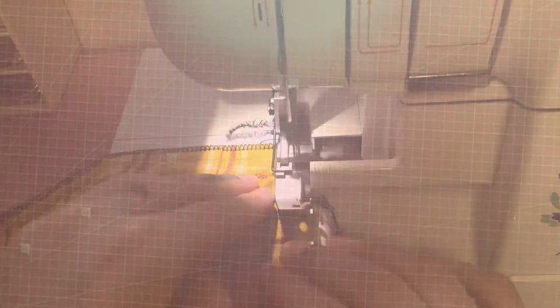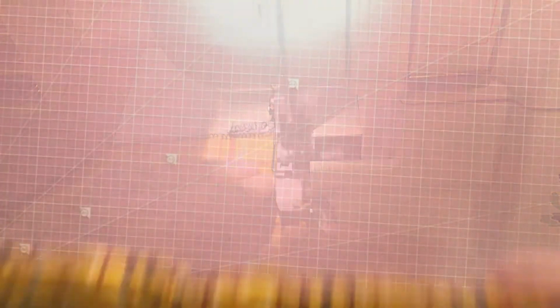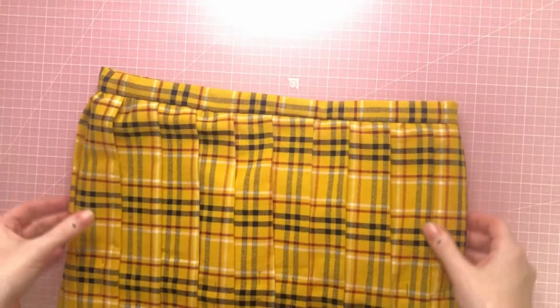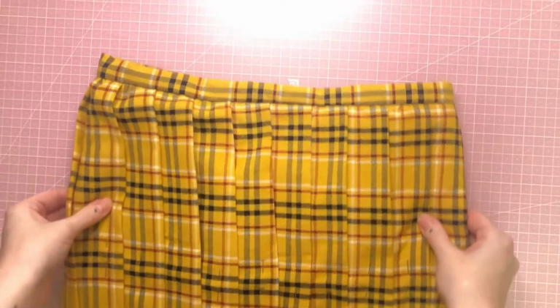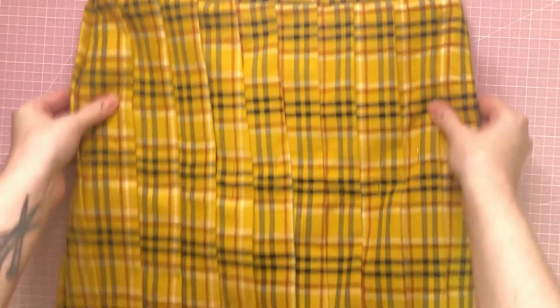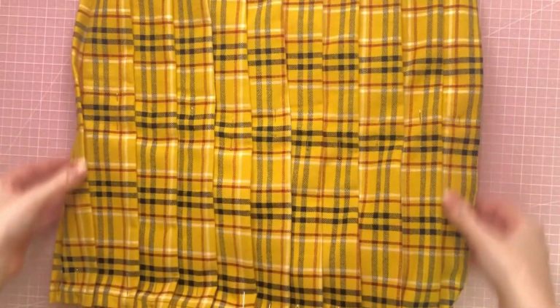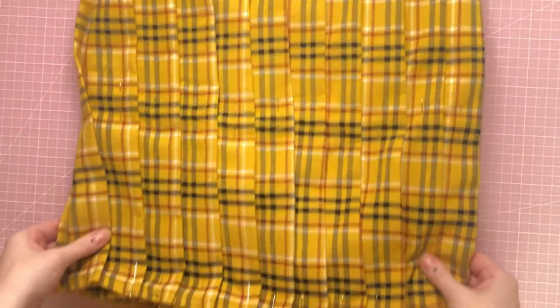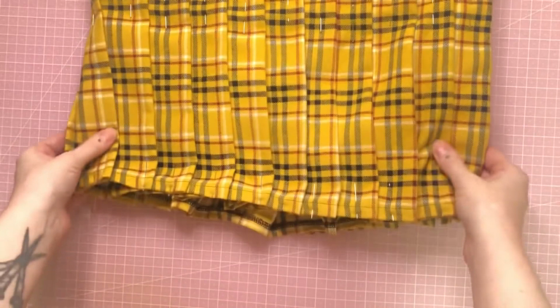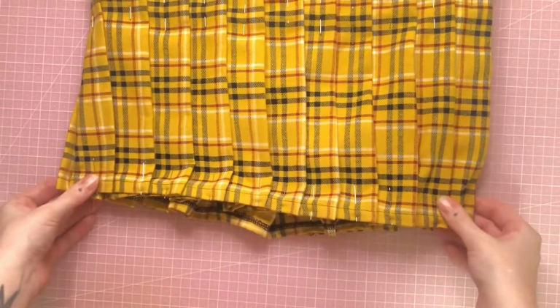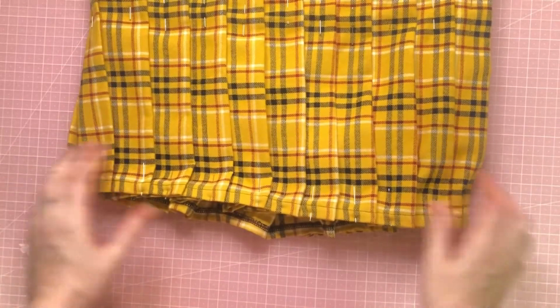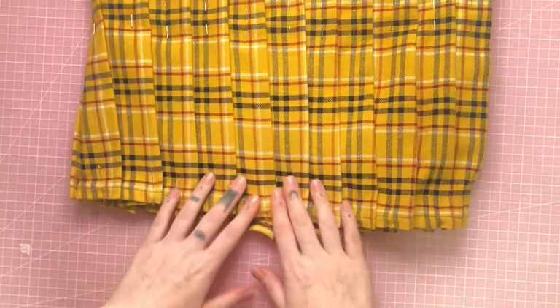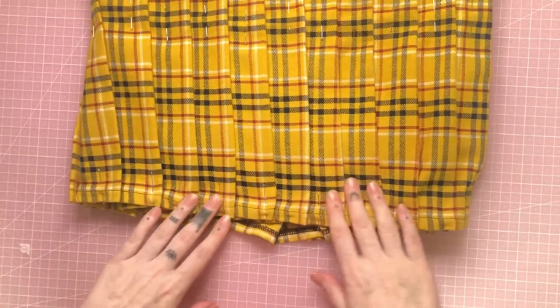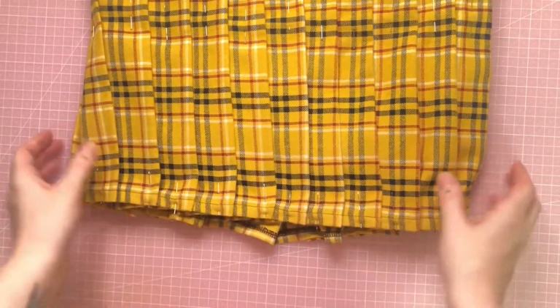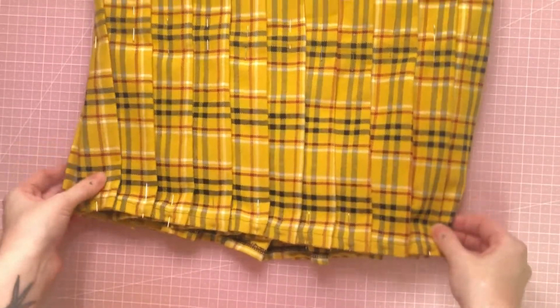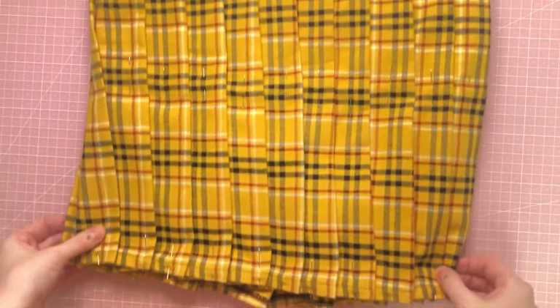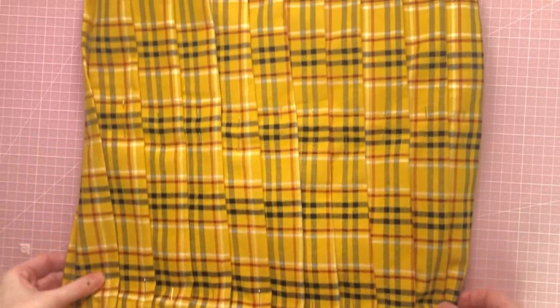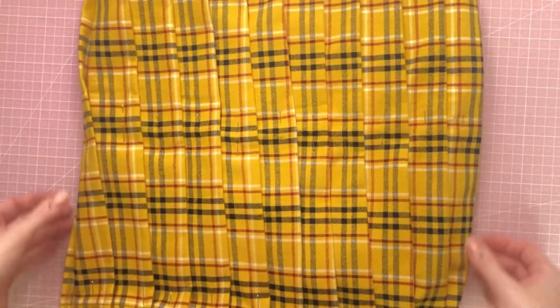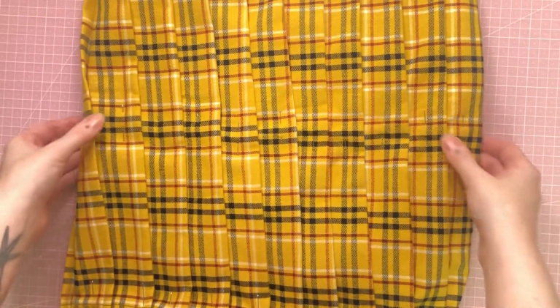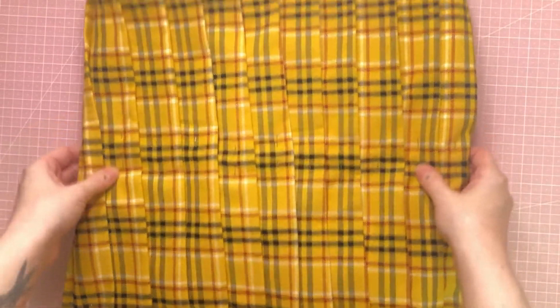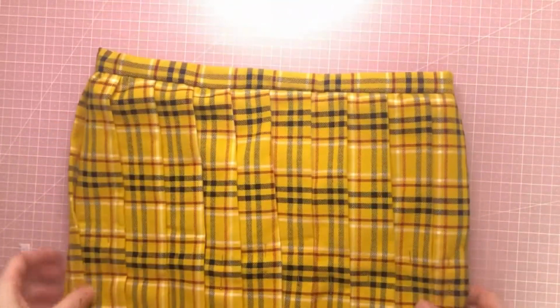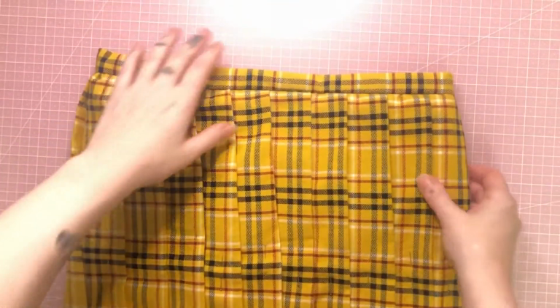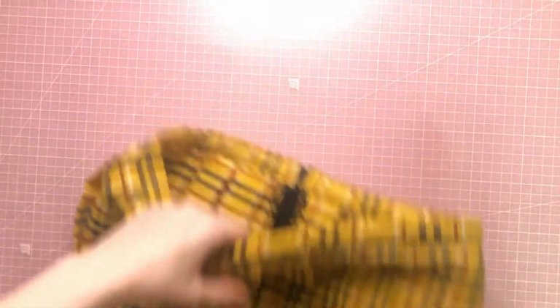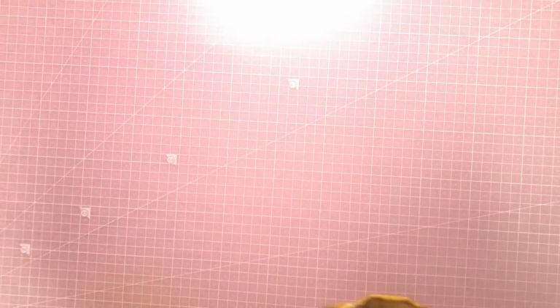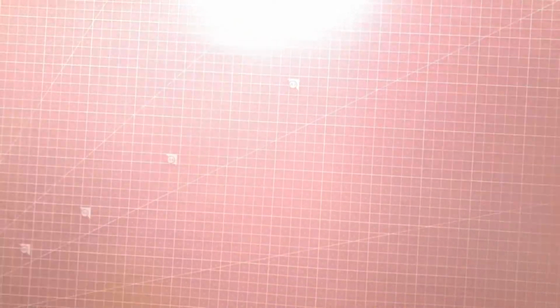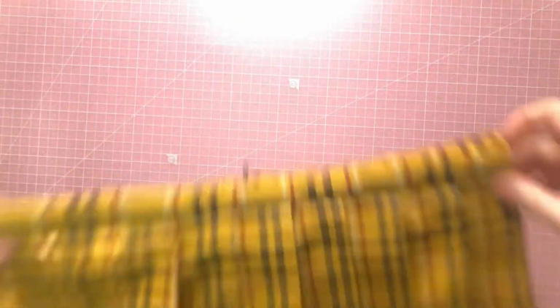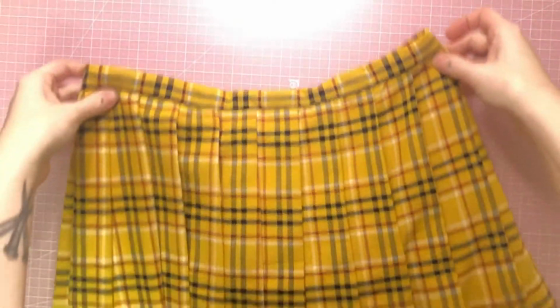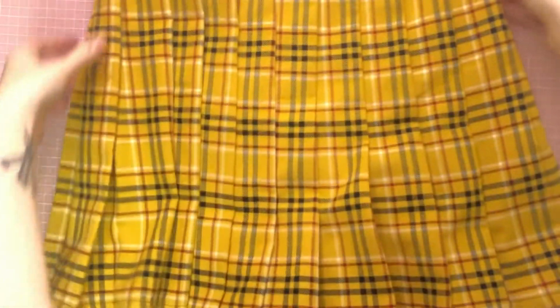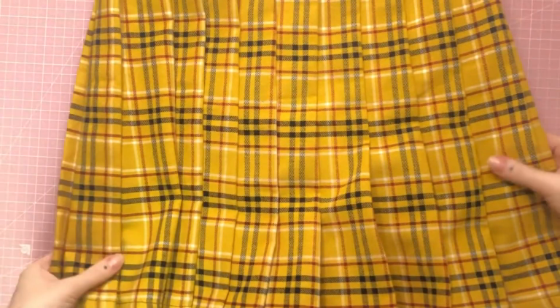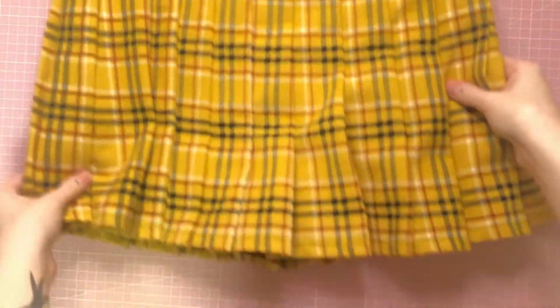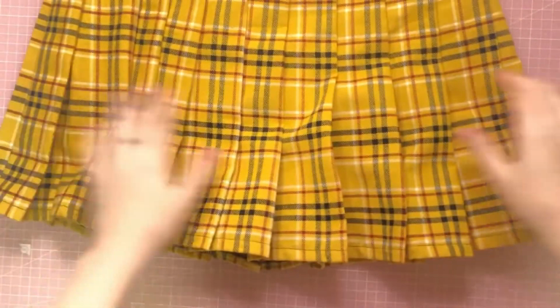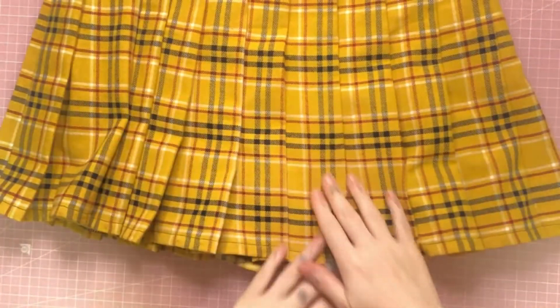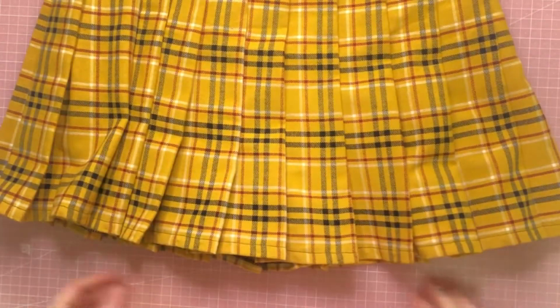Now all you have to do is add the waistband and the zipper and finish off the hem, just like we did in the original tennis skirt video. Remove all the pins and you are basically done.